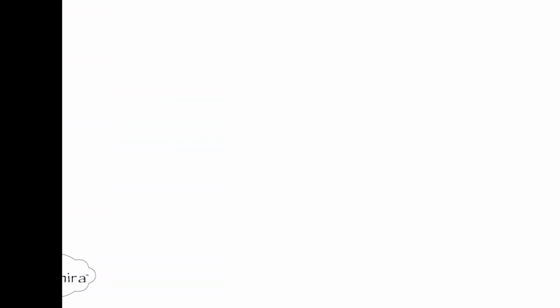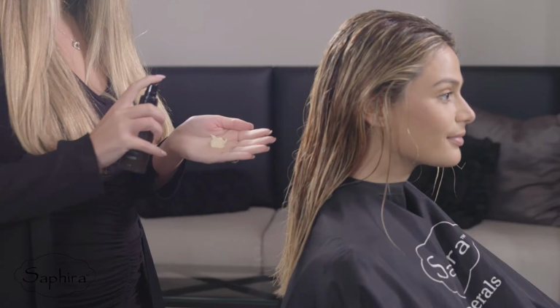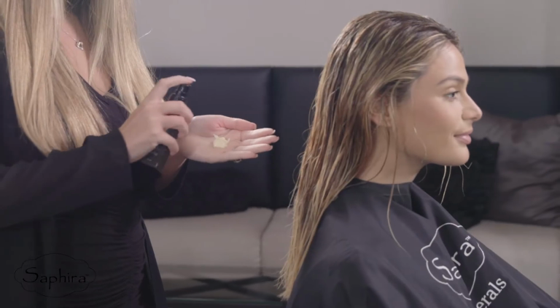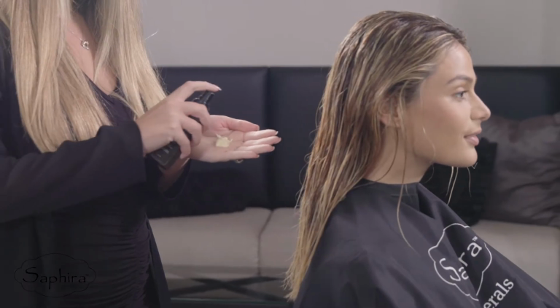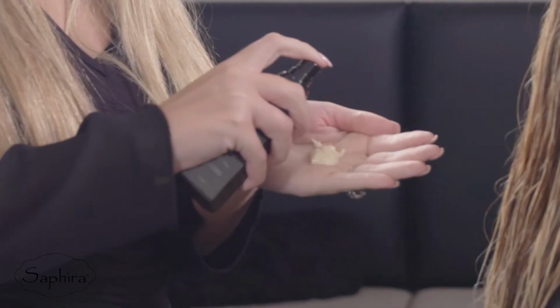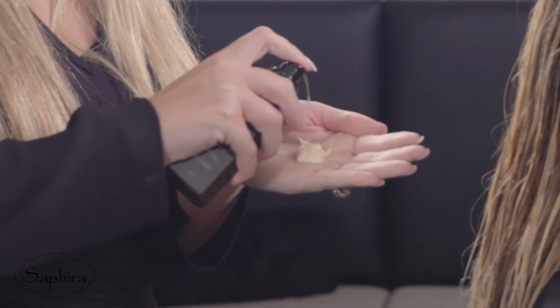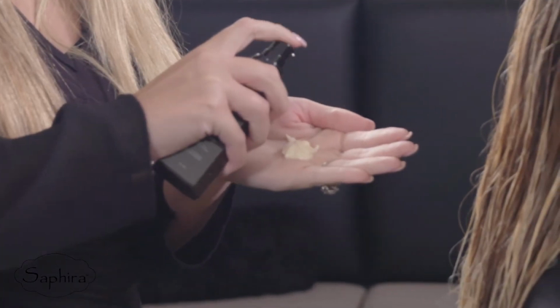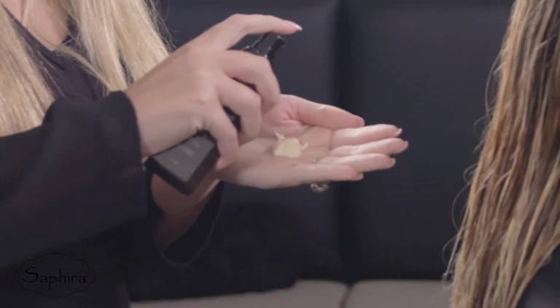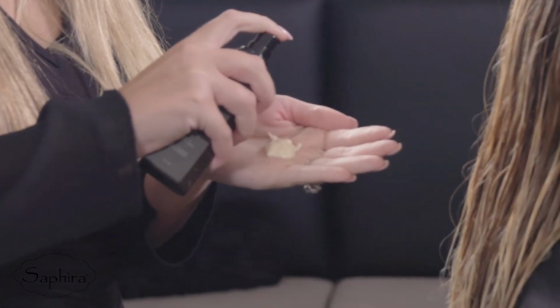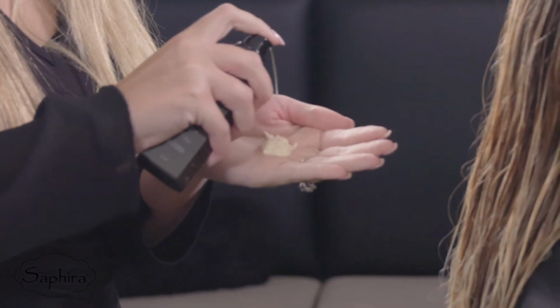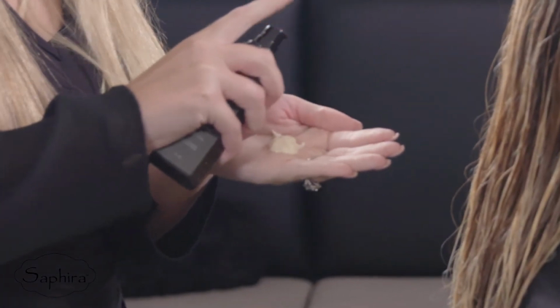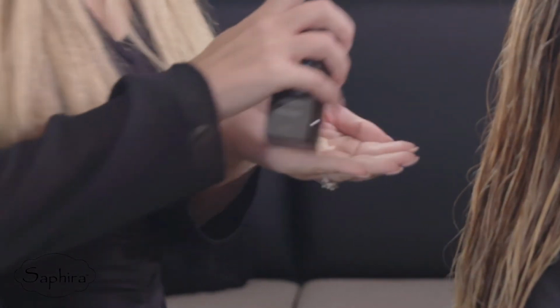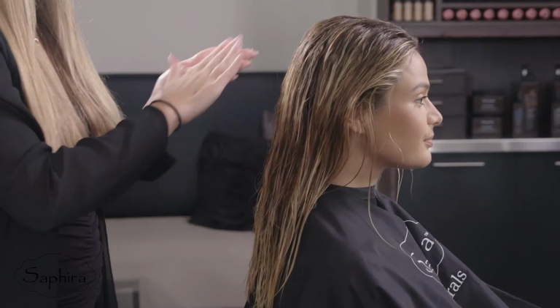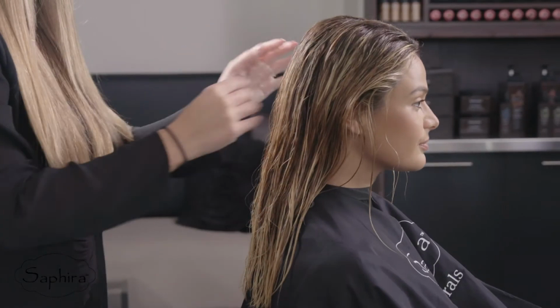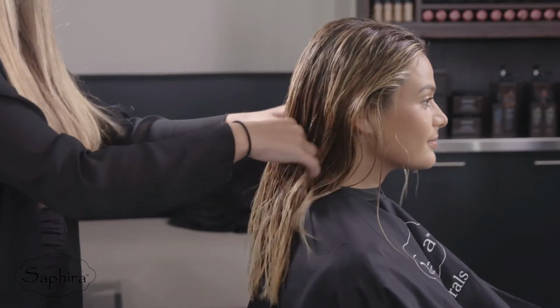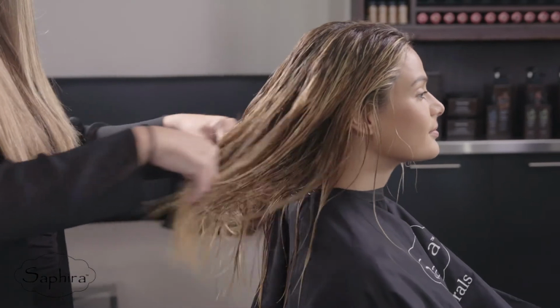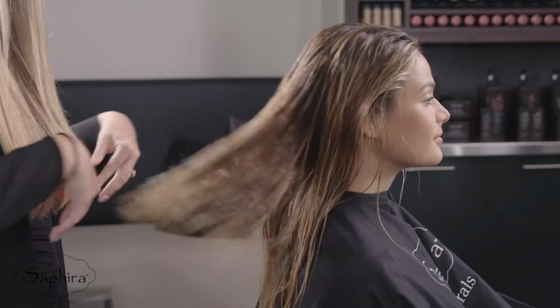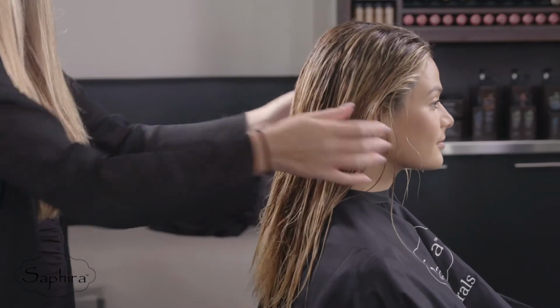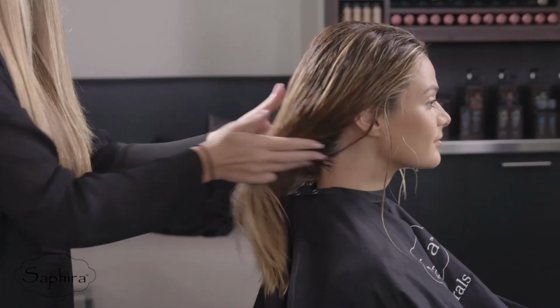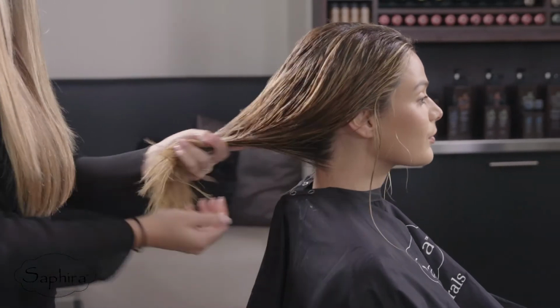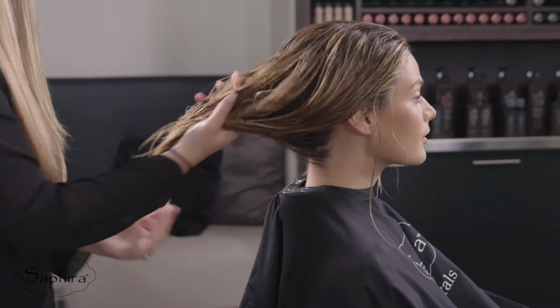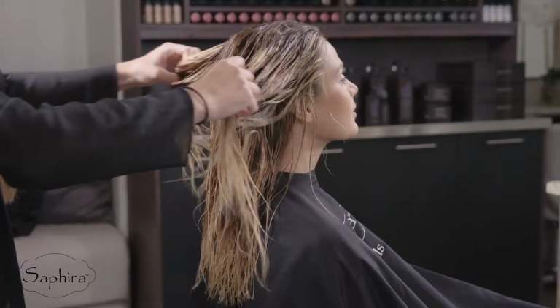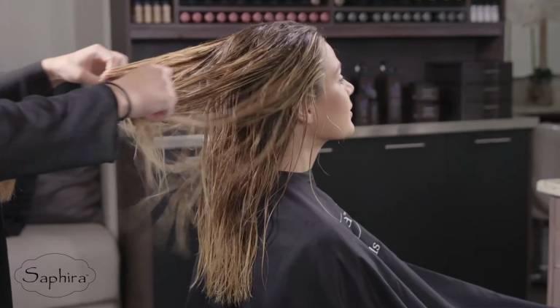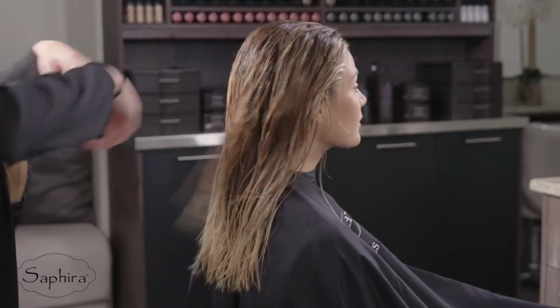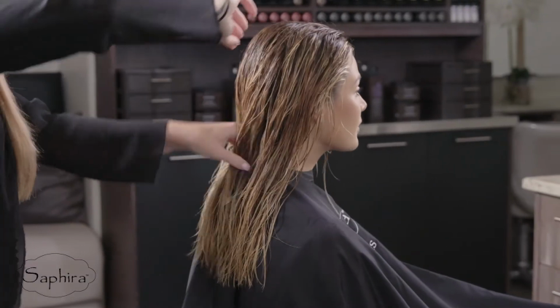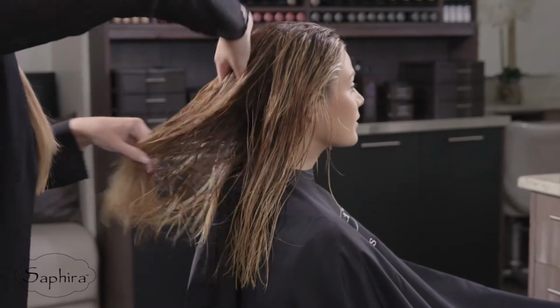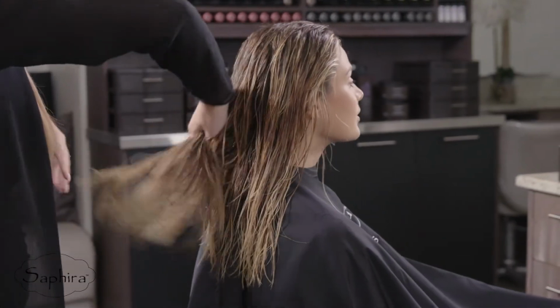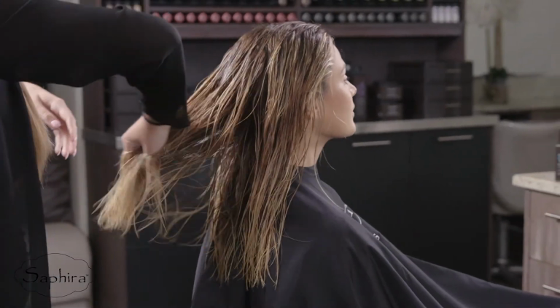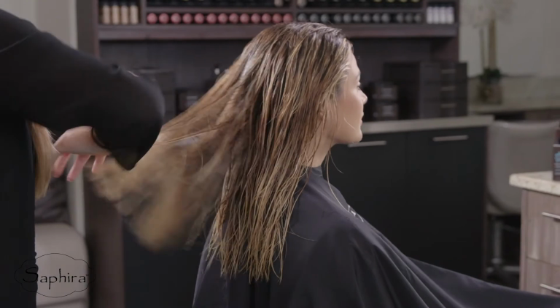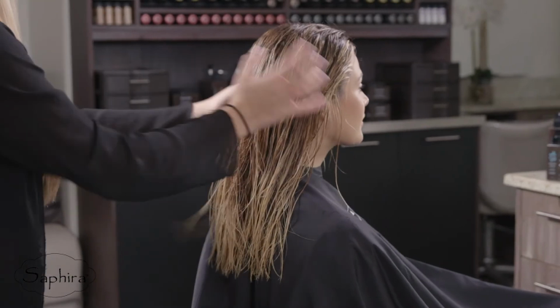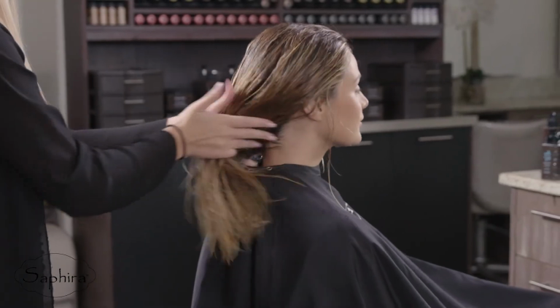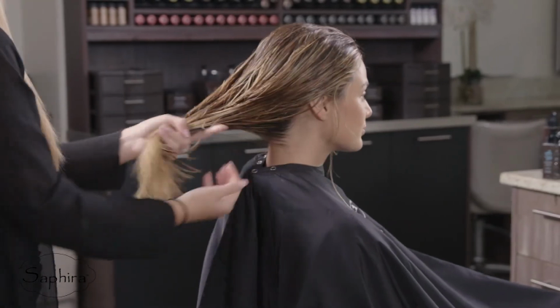For better control of frizz and flyaways, cocktail one to two drops of the mineral drop with the Rejuvenating Styling Cream. Cocktailing these two products together will increase overall shine.